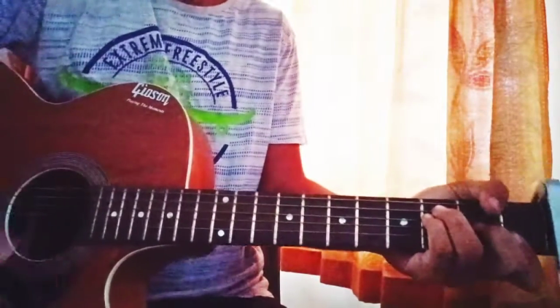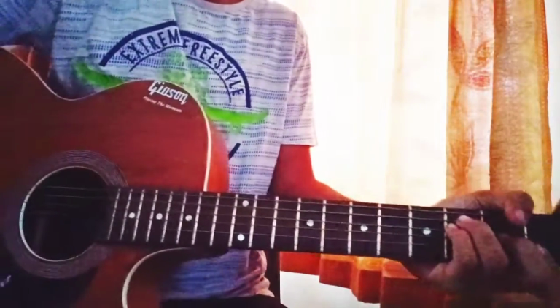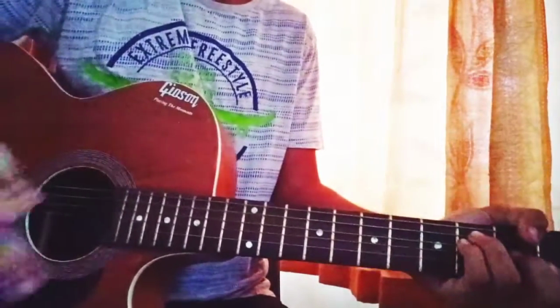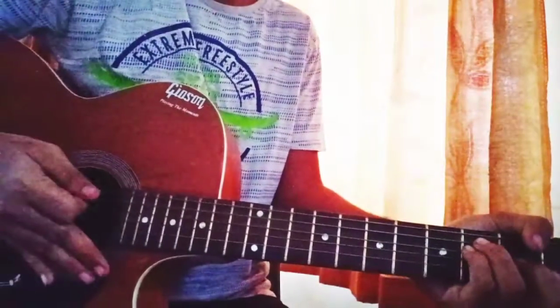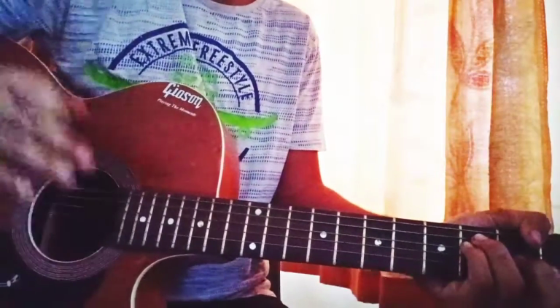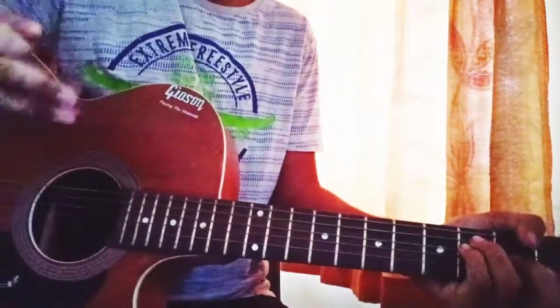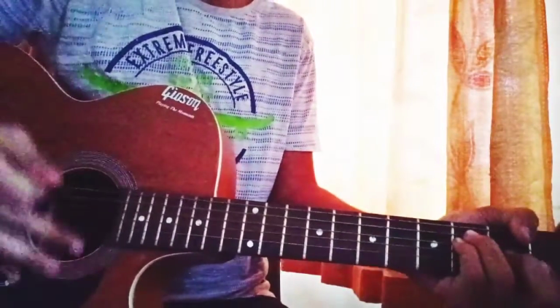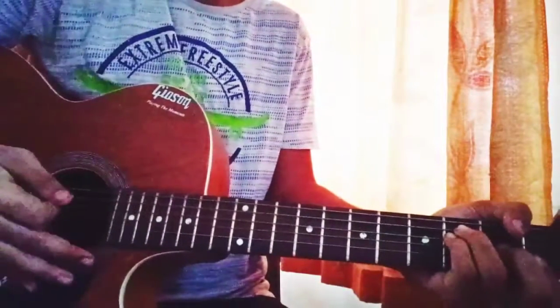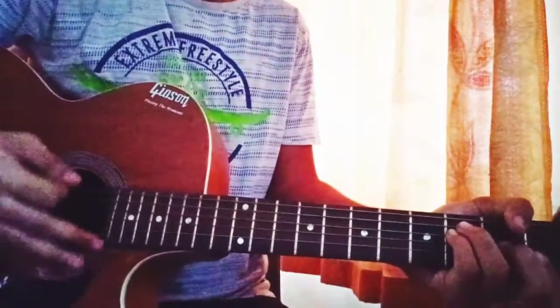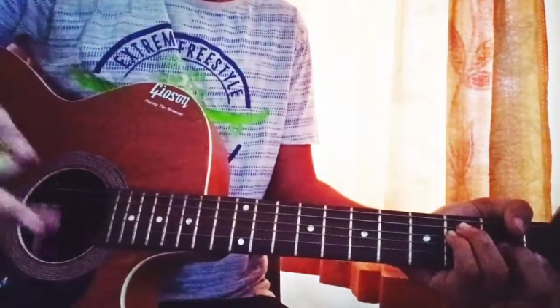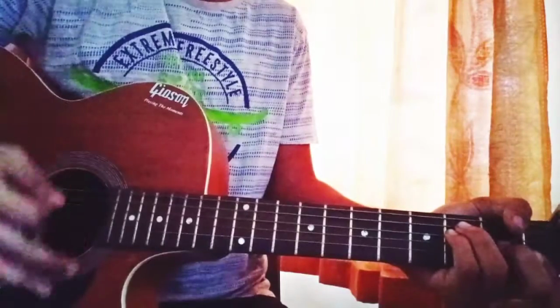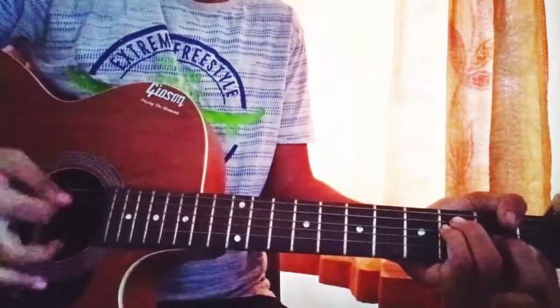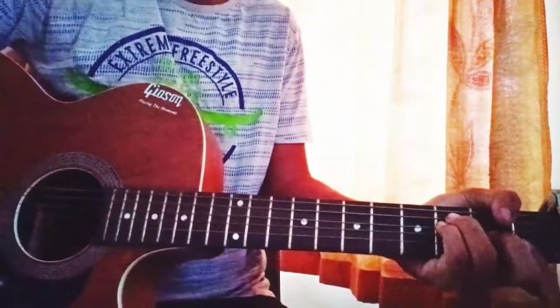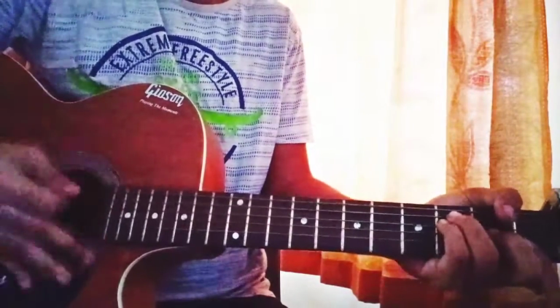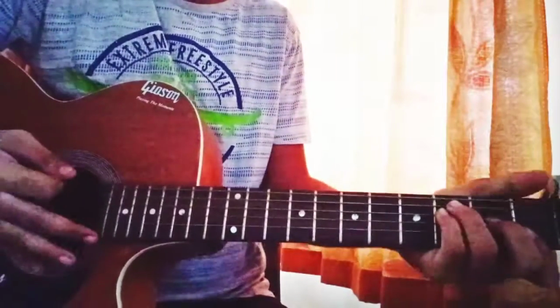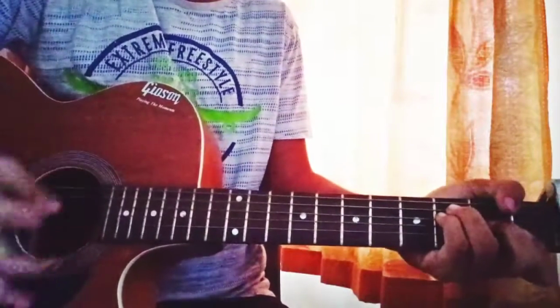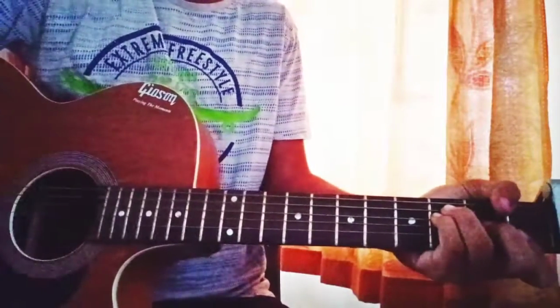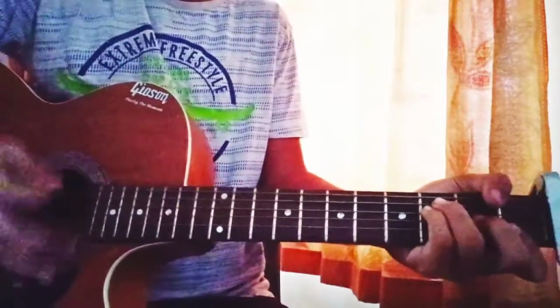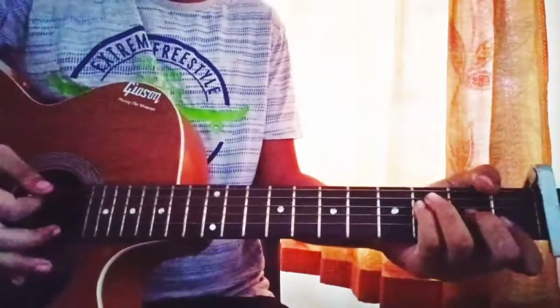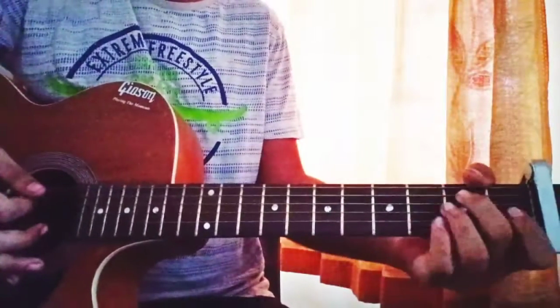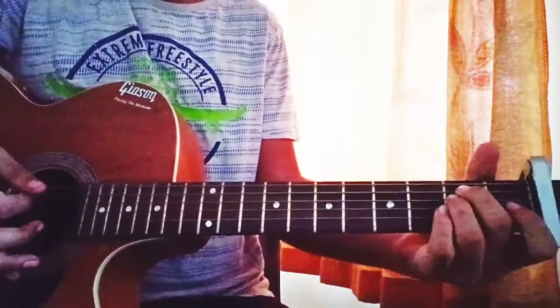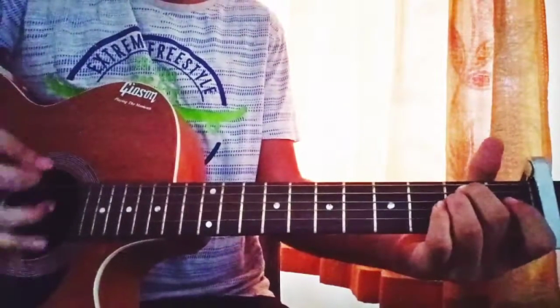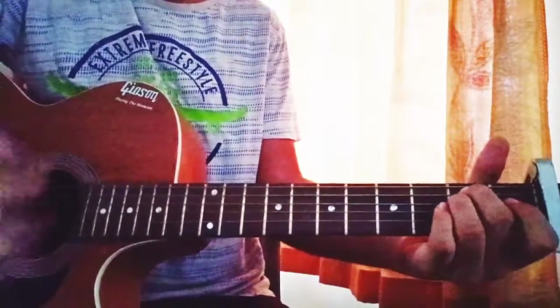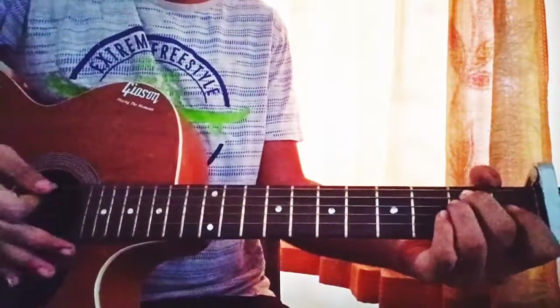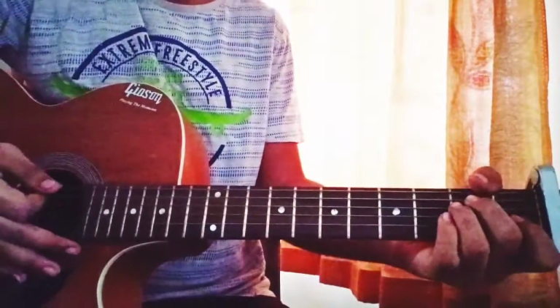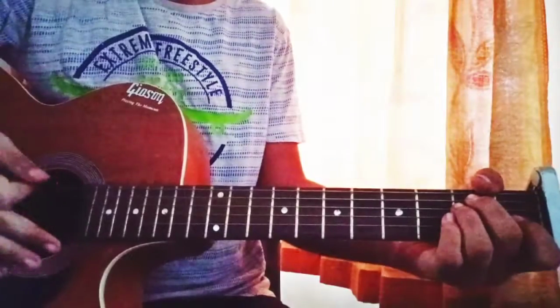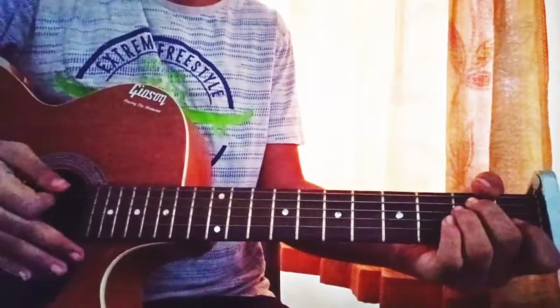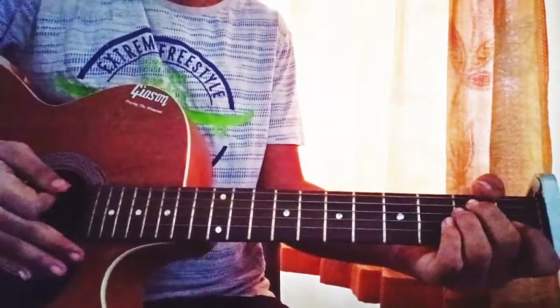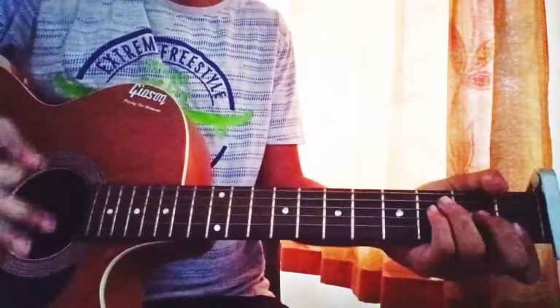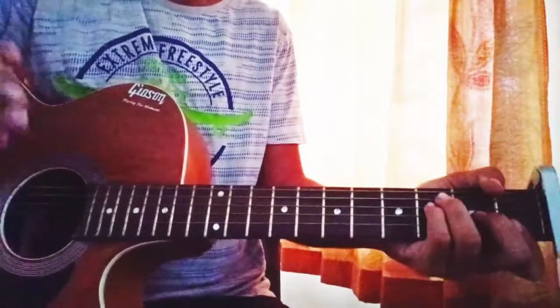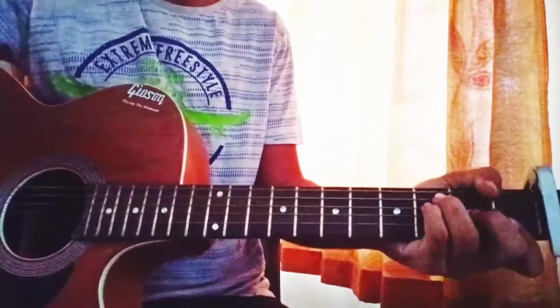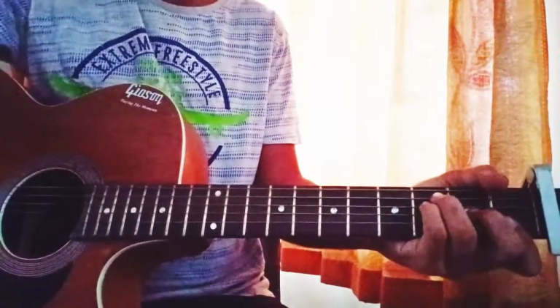Just rest your hand on the strings to get the muting effect — down, up. Then for Em it's down, down. Then again rest your hand to get the muting effect on the strumming.